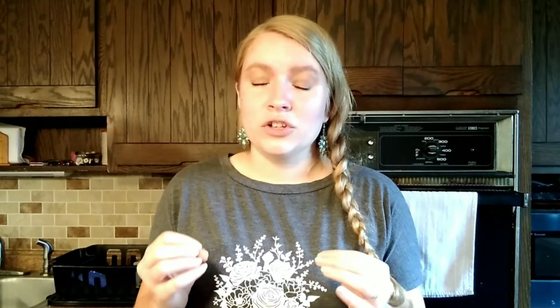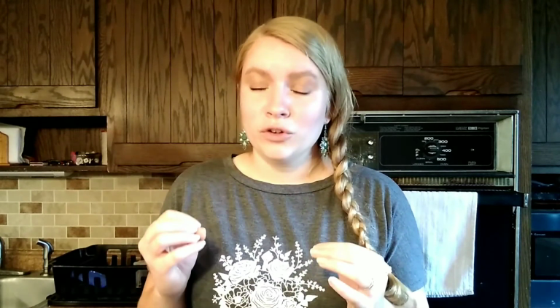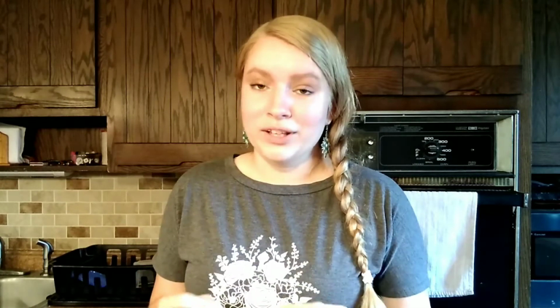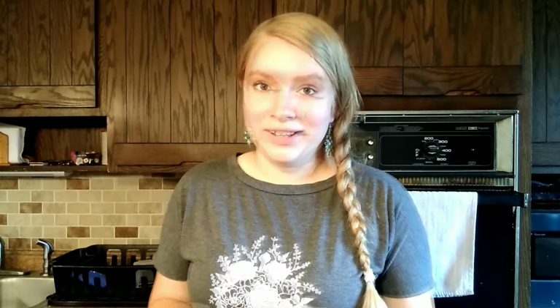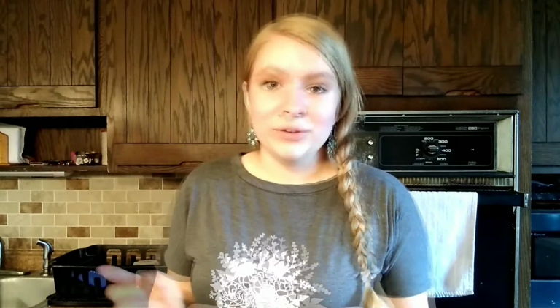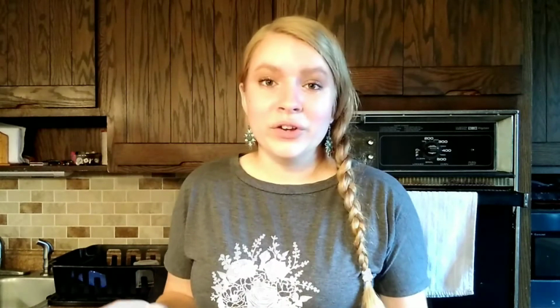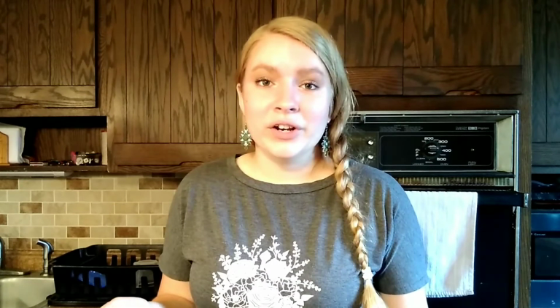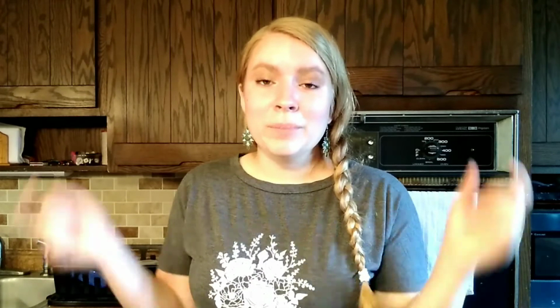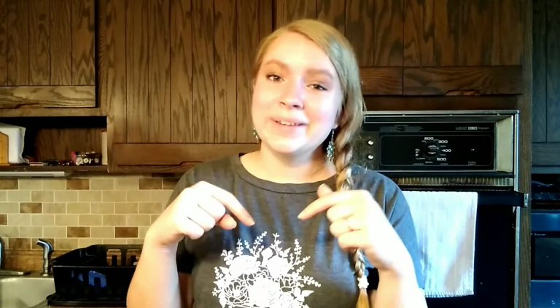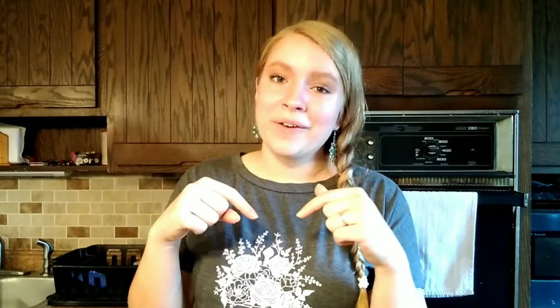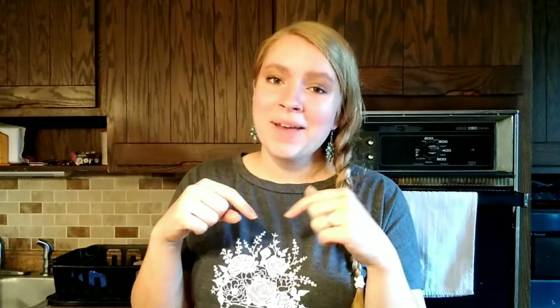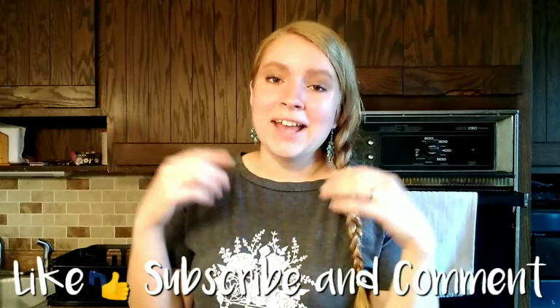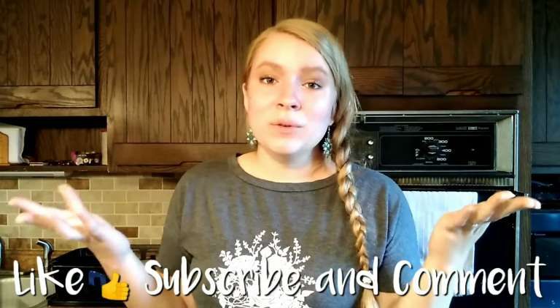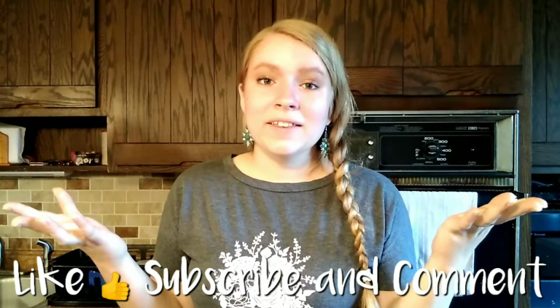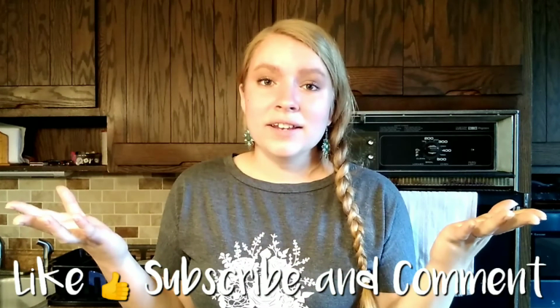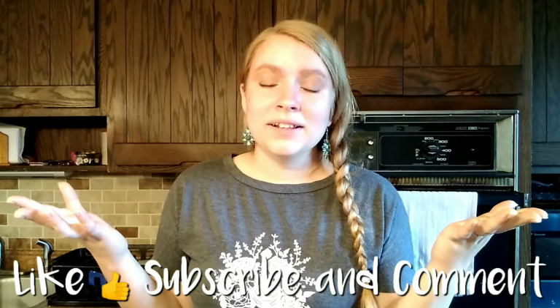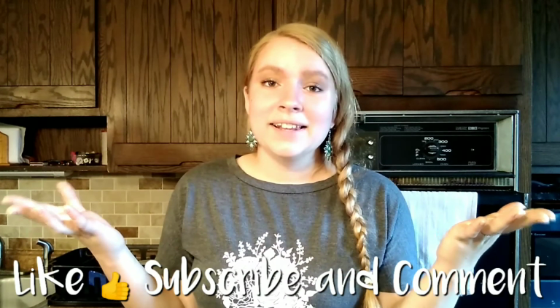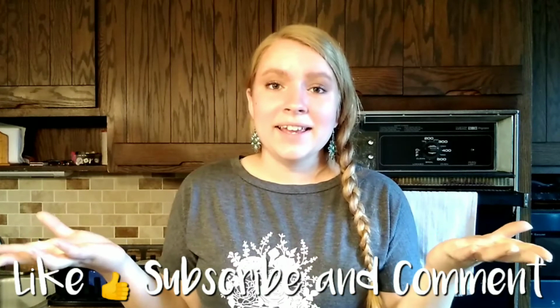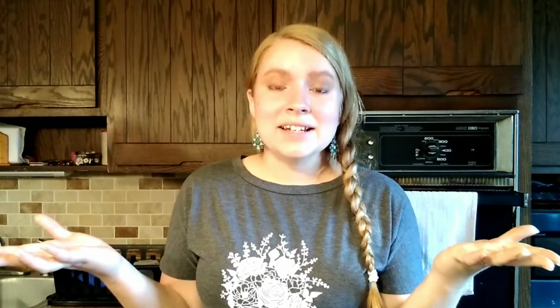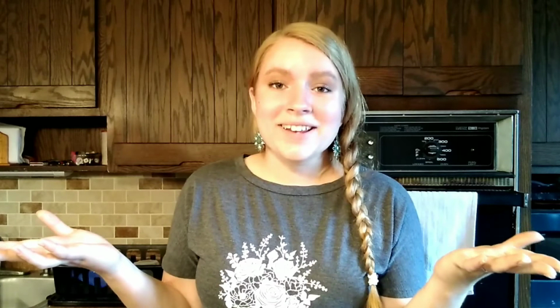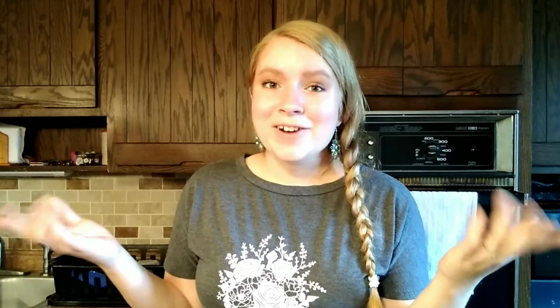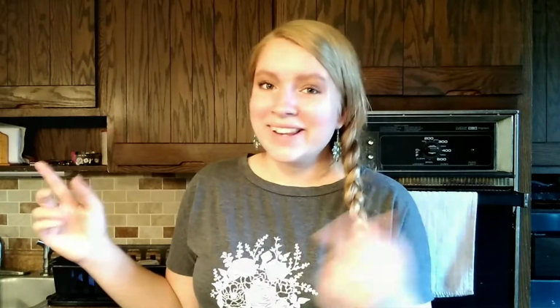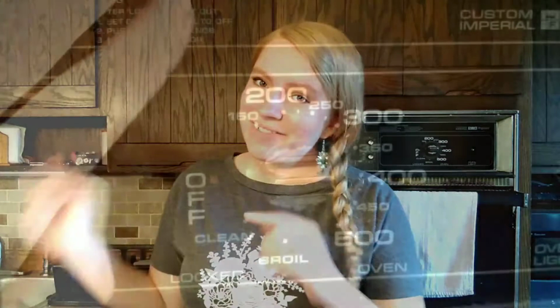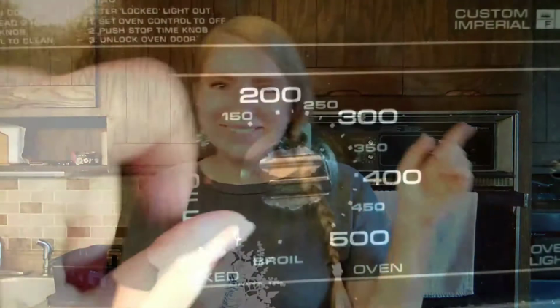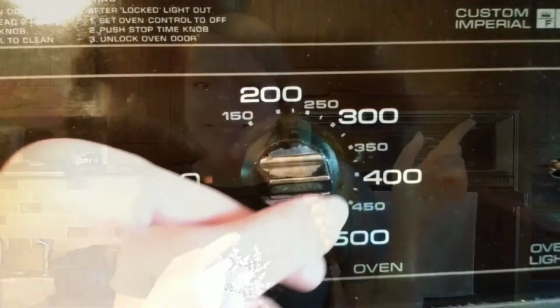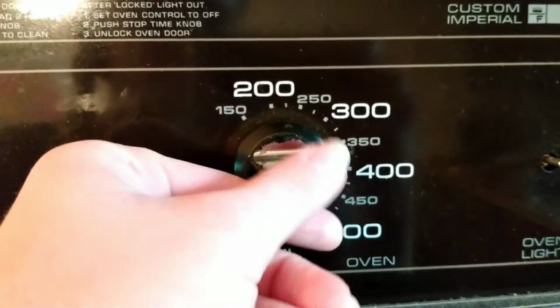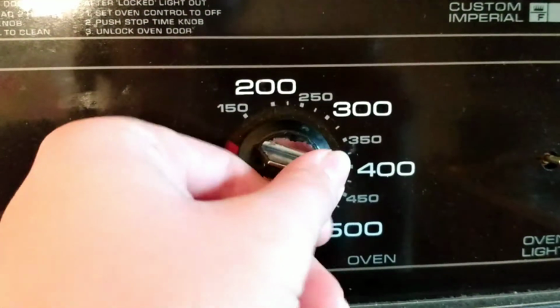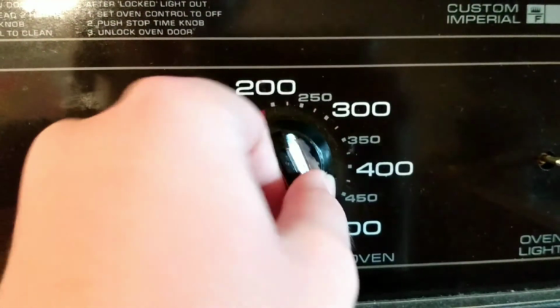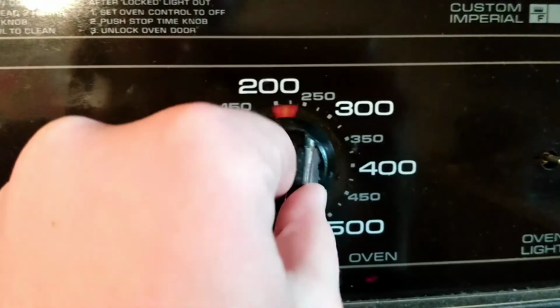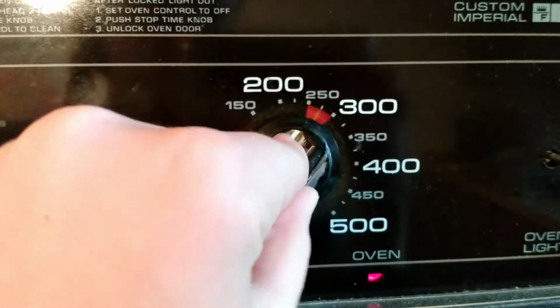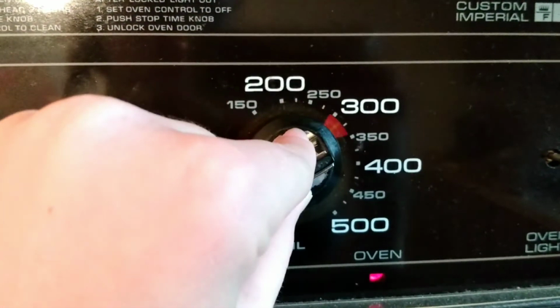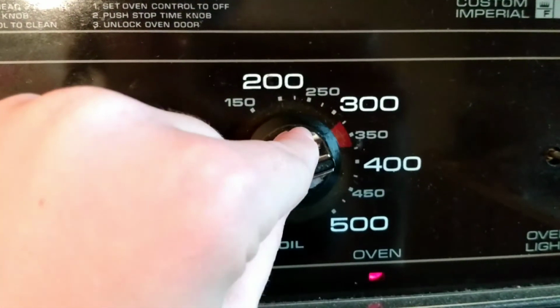If you're new, please subscribe, and if you like this content please like and comment. Now we're going to get on to the video. First thing you want to do is preheat your oven to 350 degrees.